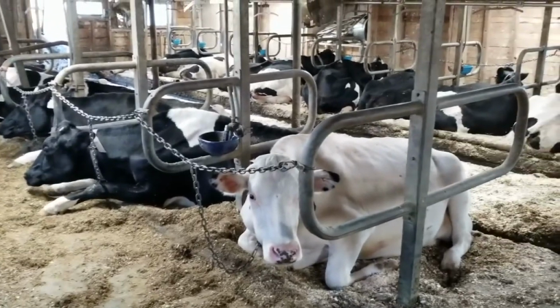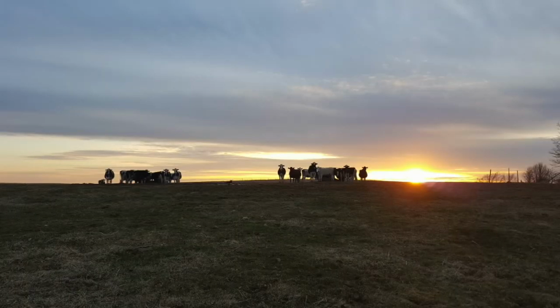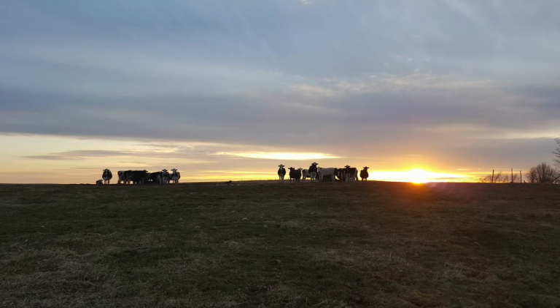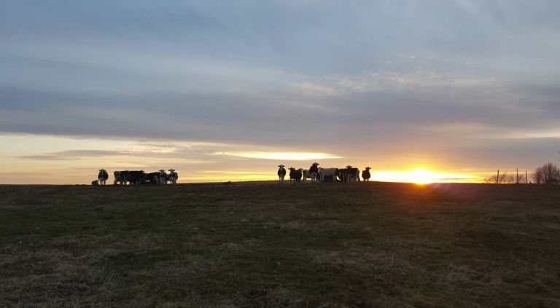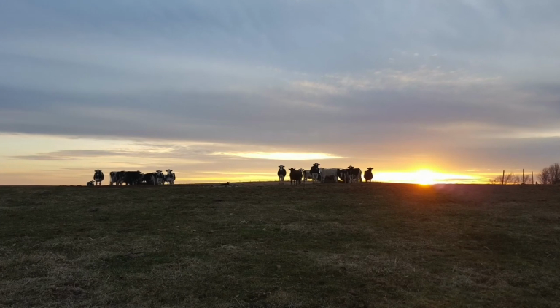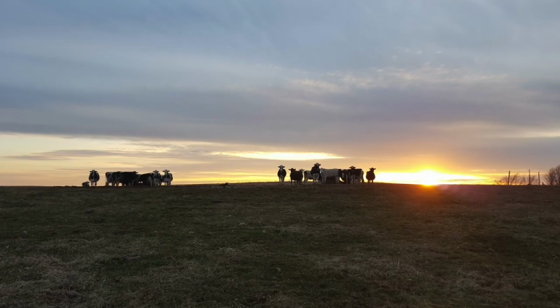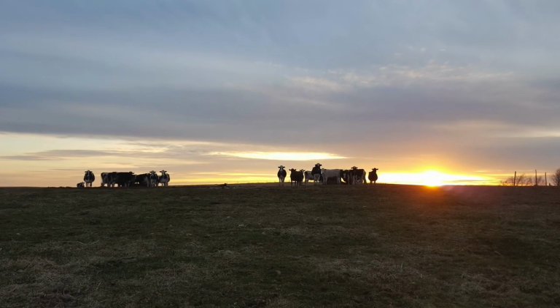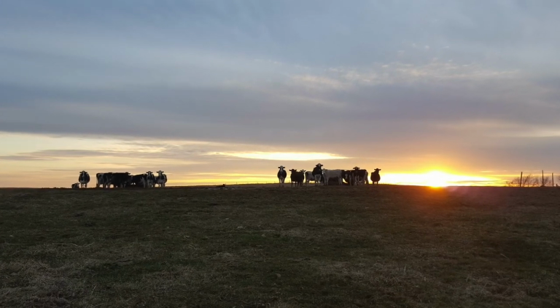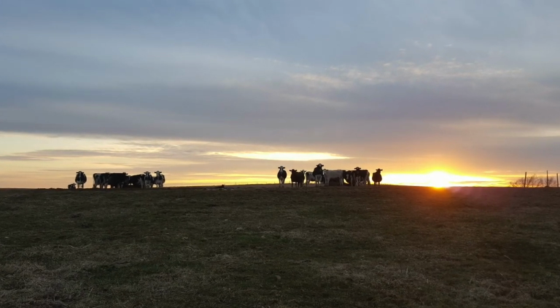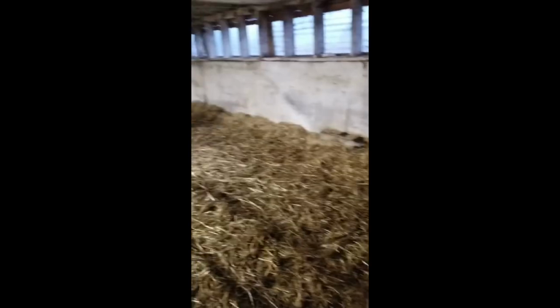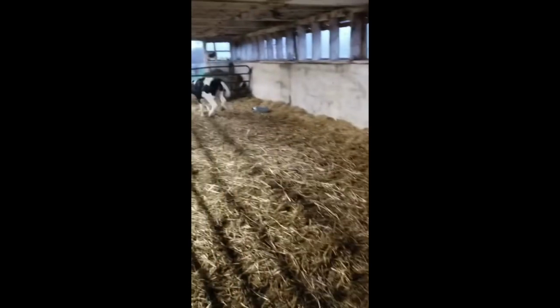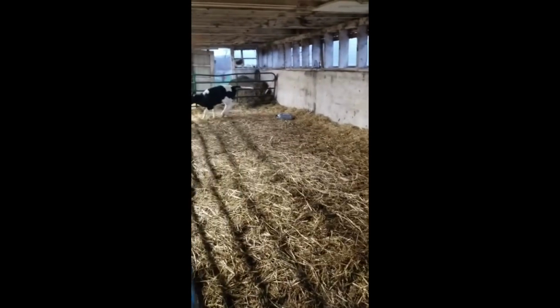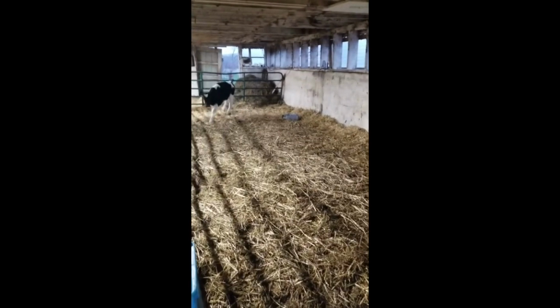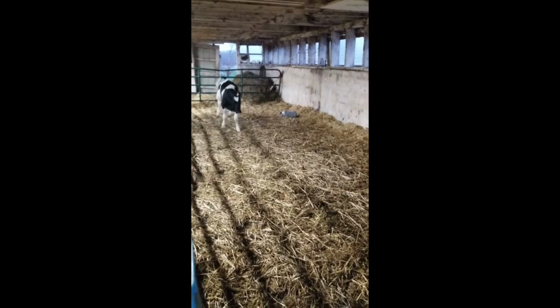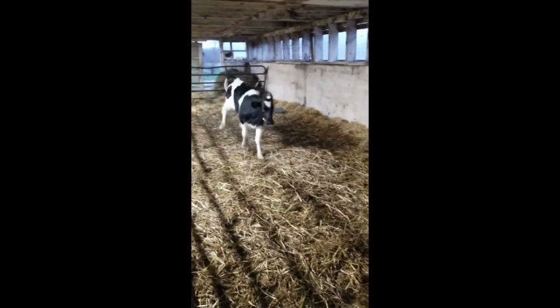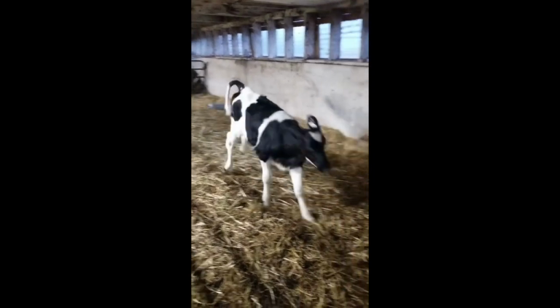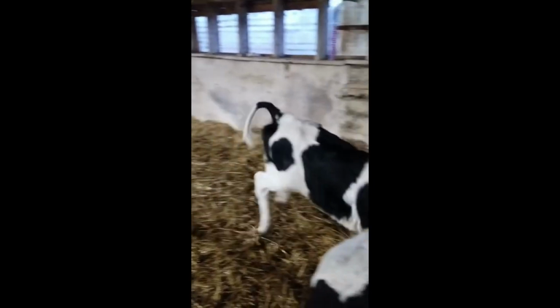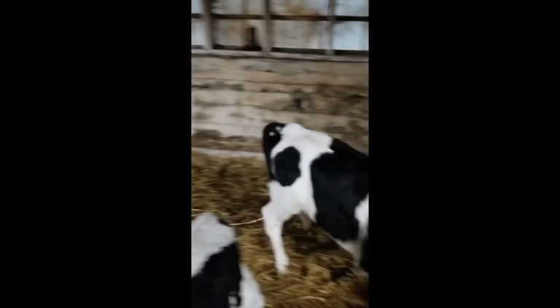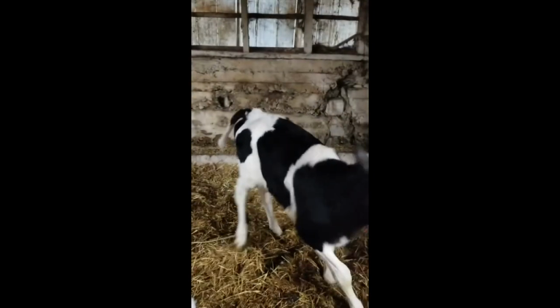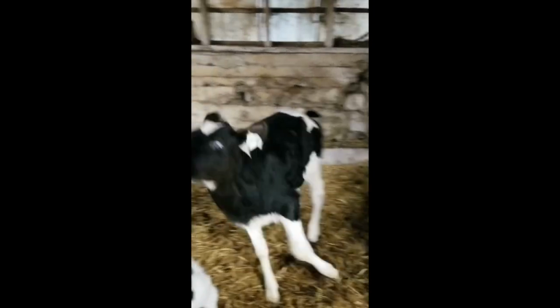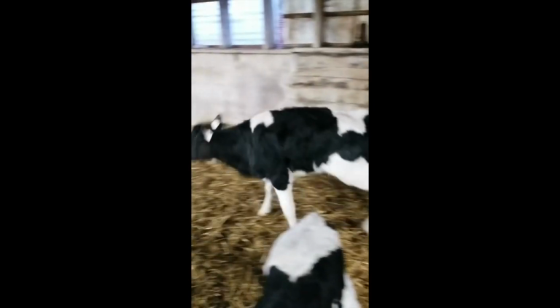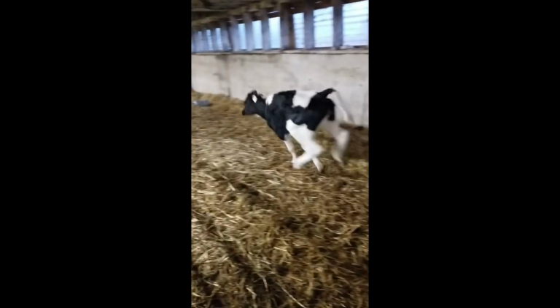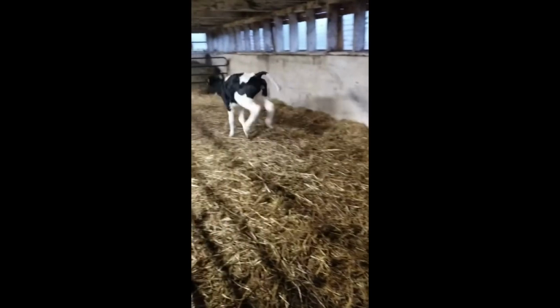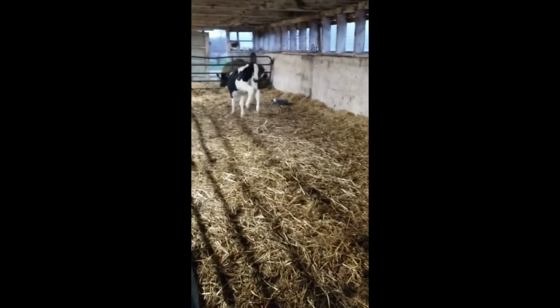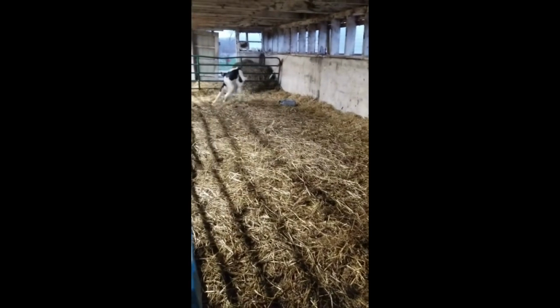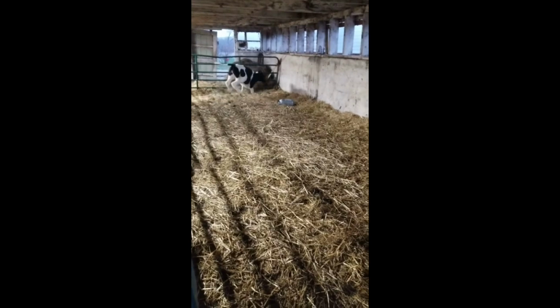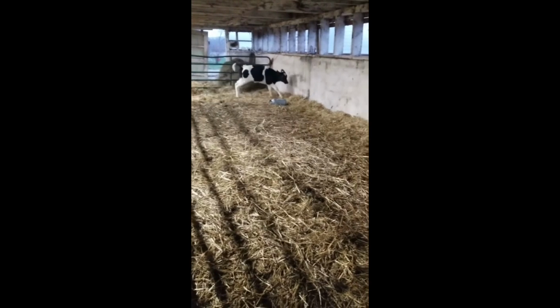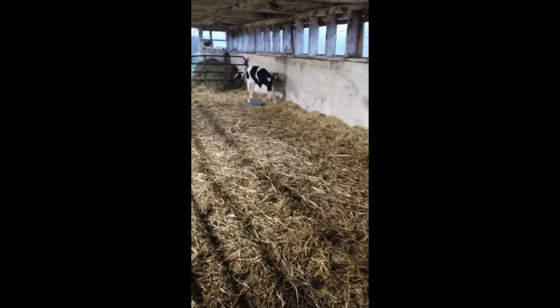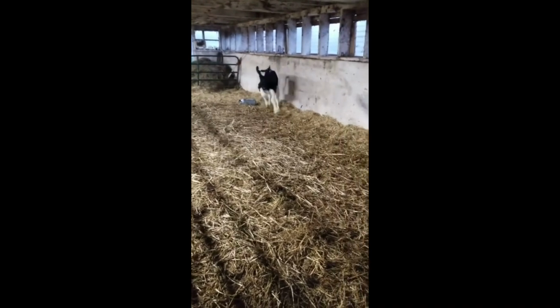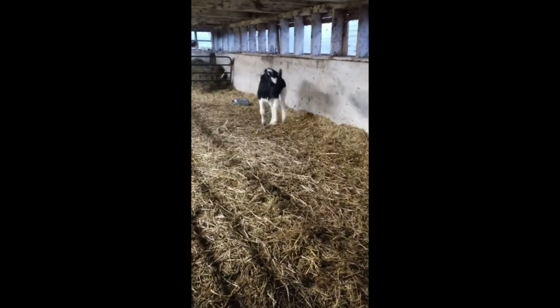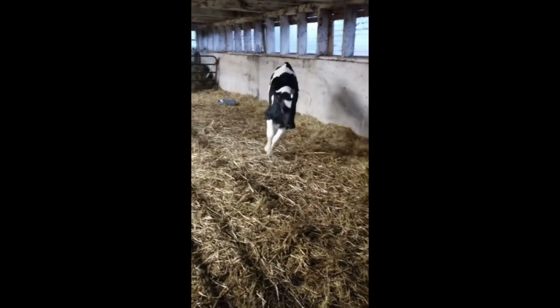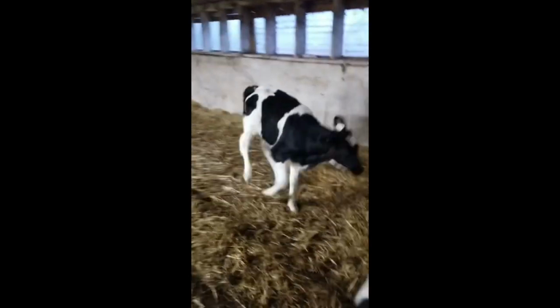Even in the winter time, on milder days we will let them out into the exercise yard for a few hours. When the cows are in the barn they are always bedded with fresh clean straw or shavings to keep them clean, dry, and comfortable.